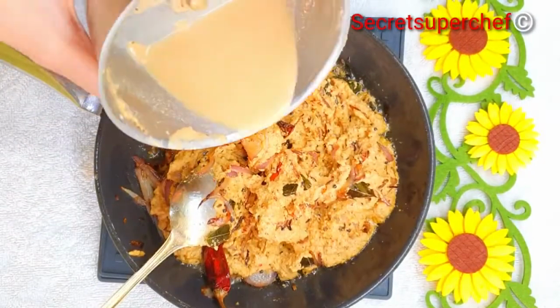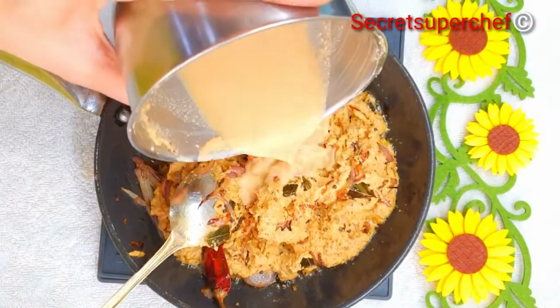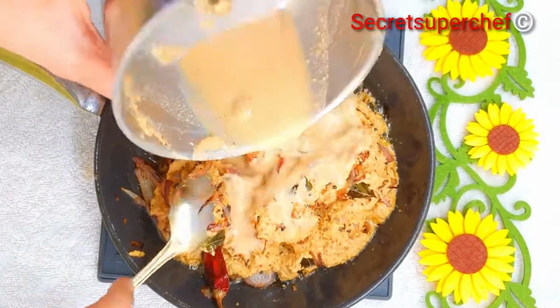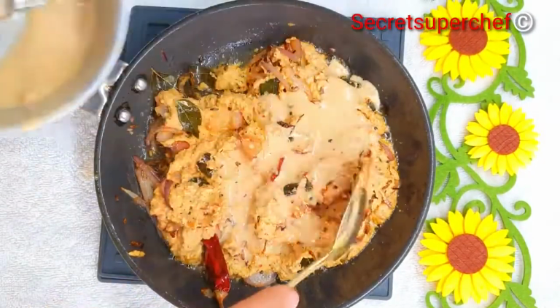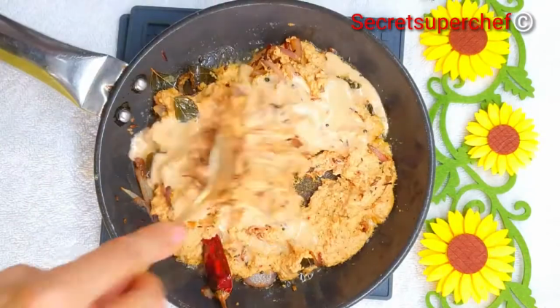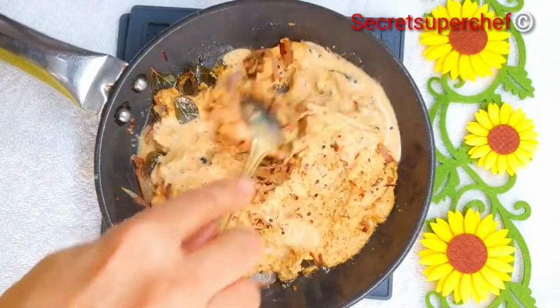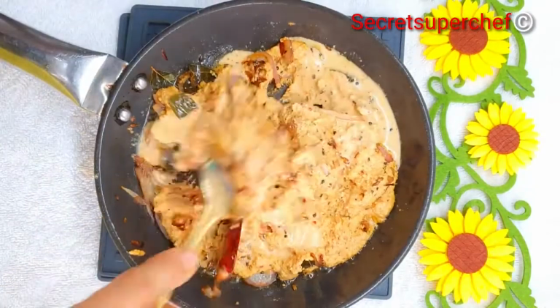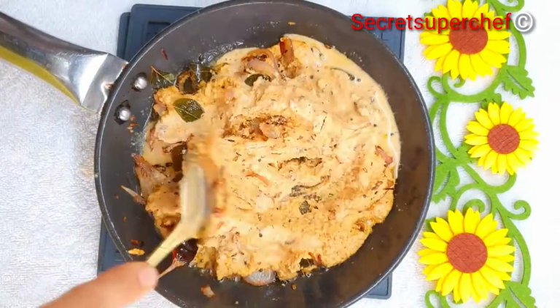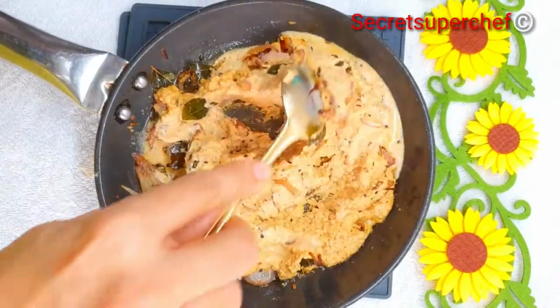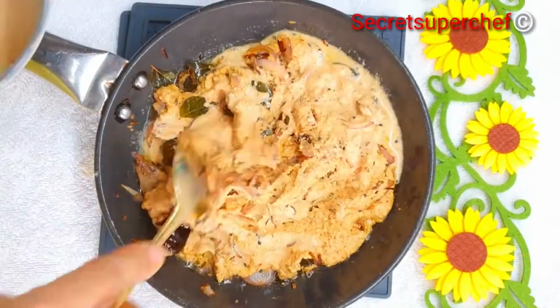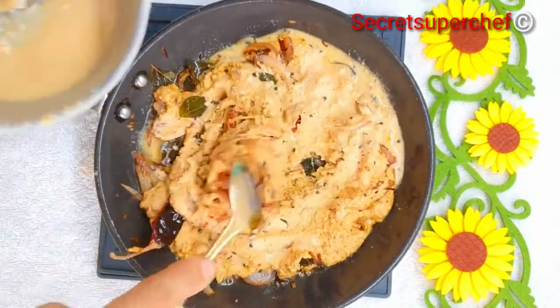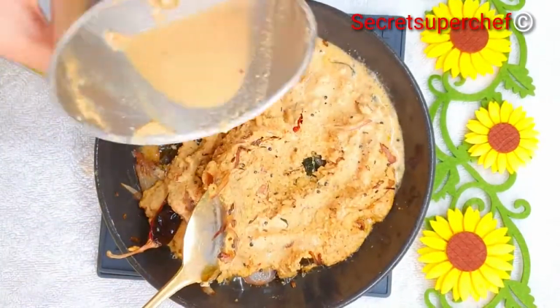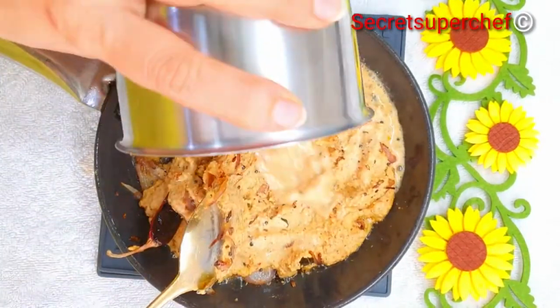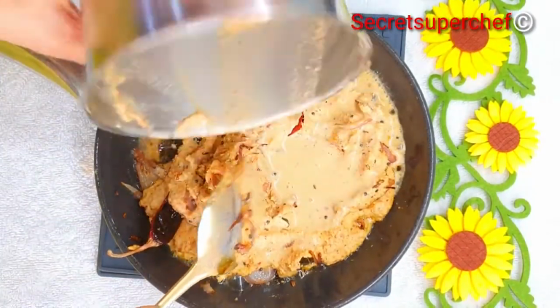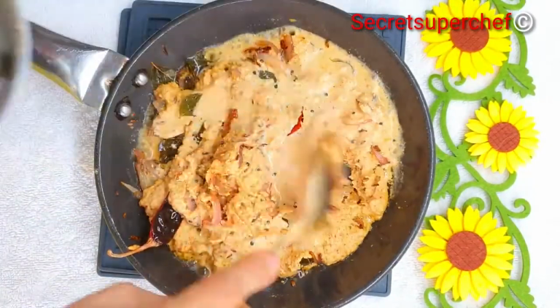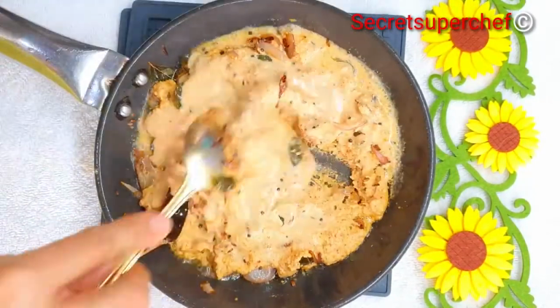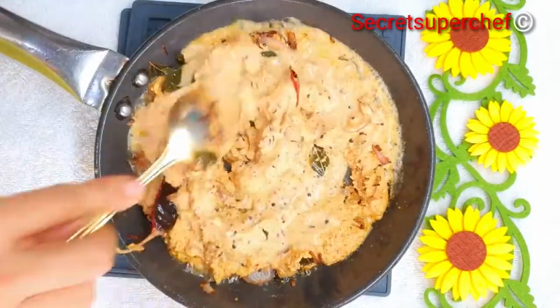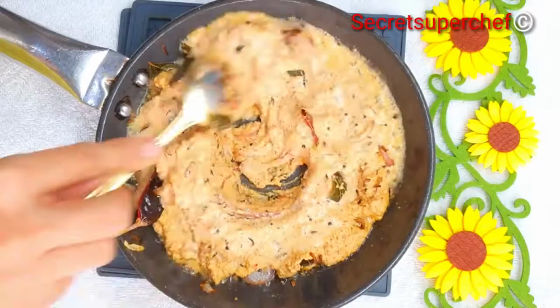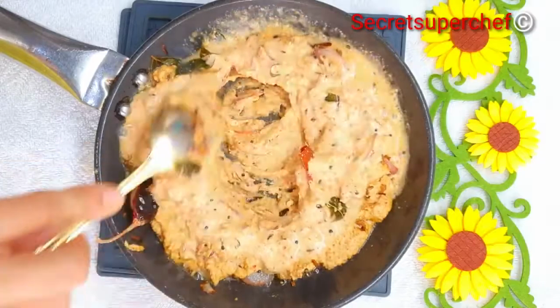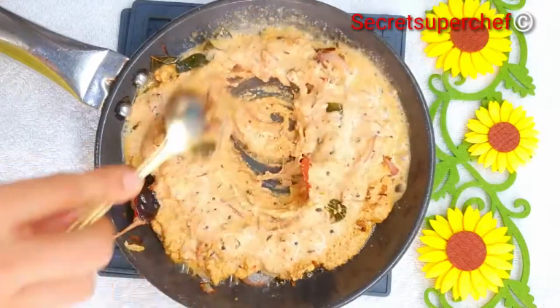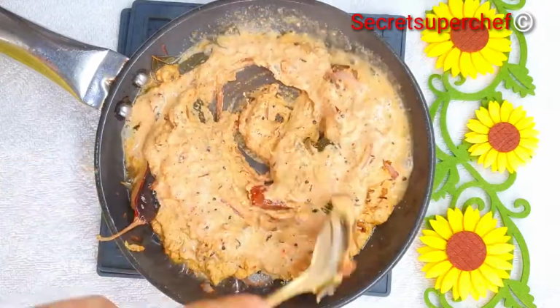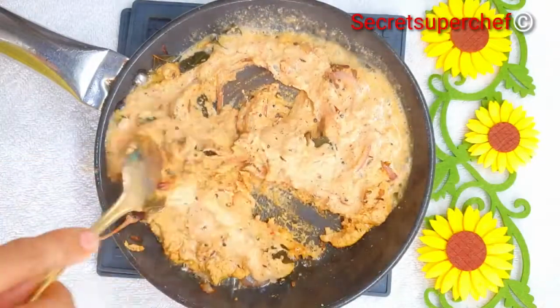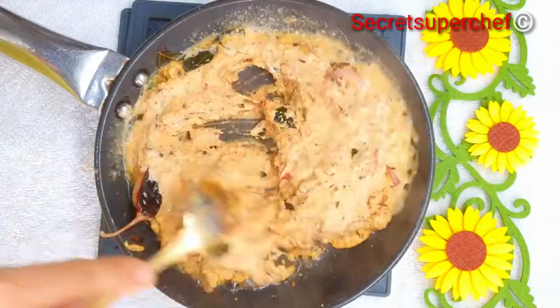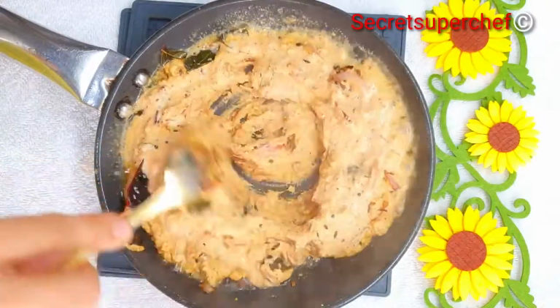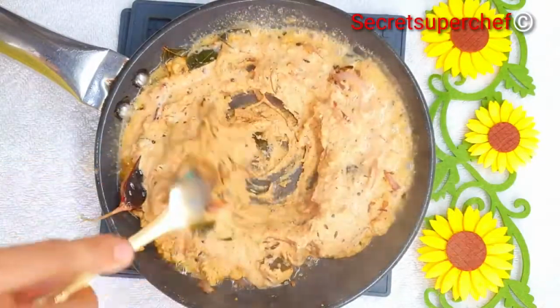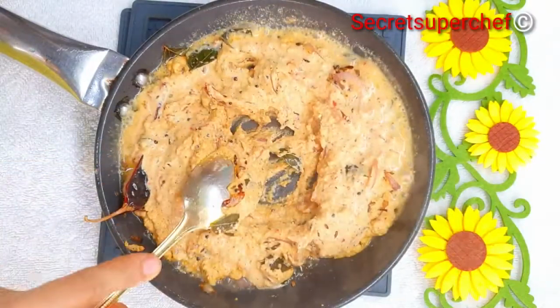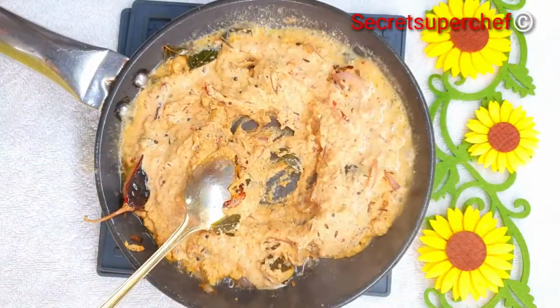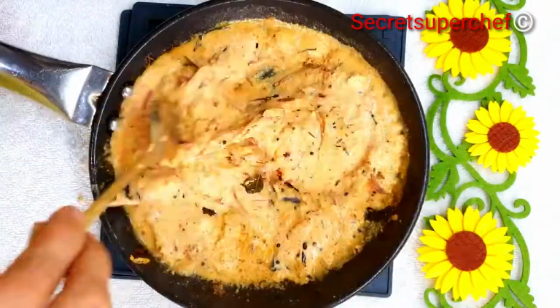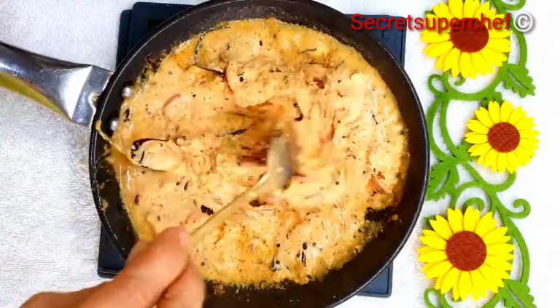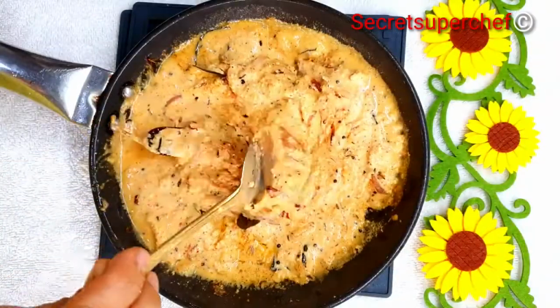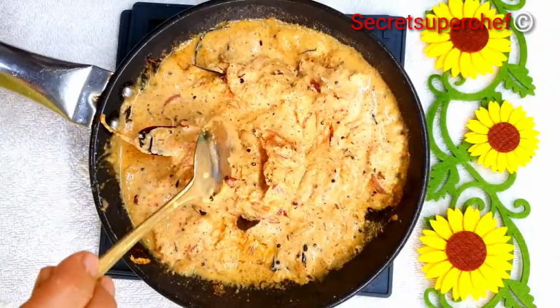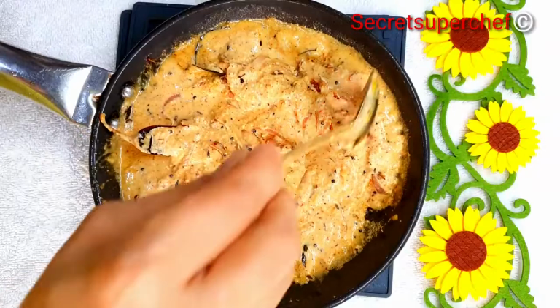Gradually add a little water — do not make it too runny. You can add a little water to the mixer jar and use that water. This should be a nice thick chutney, so do not add a lot of water.